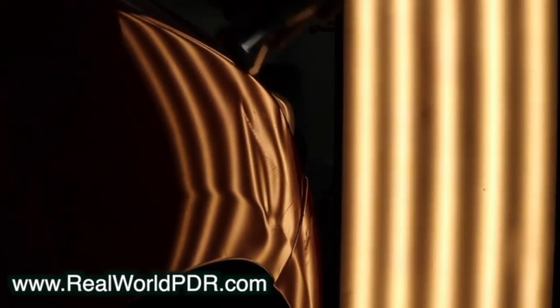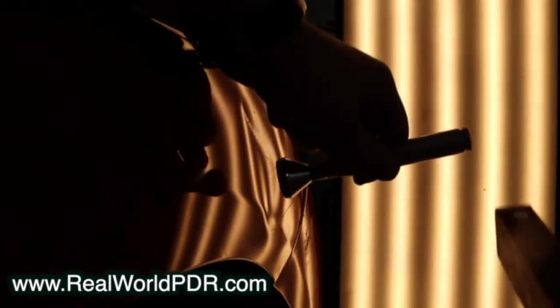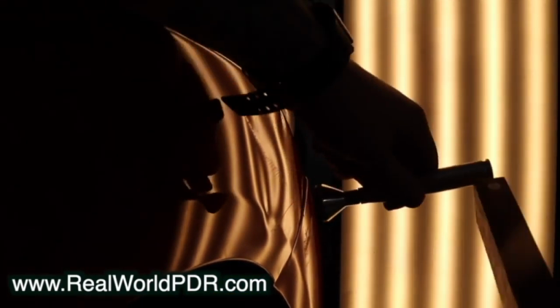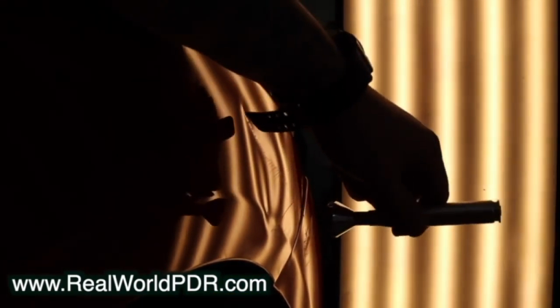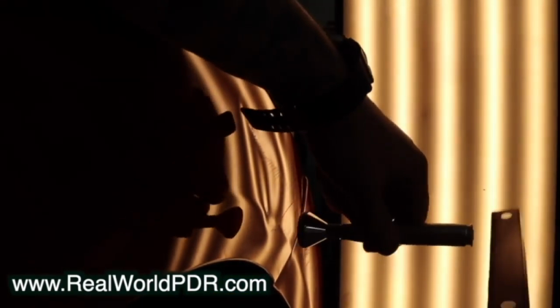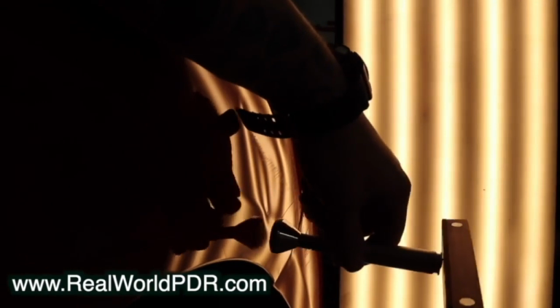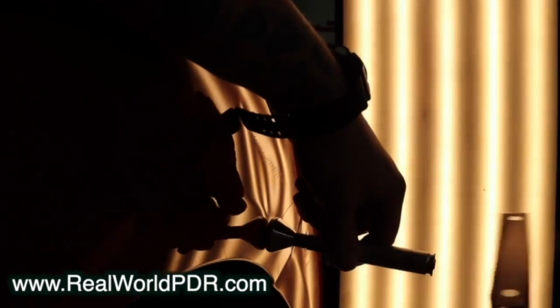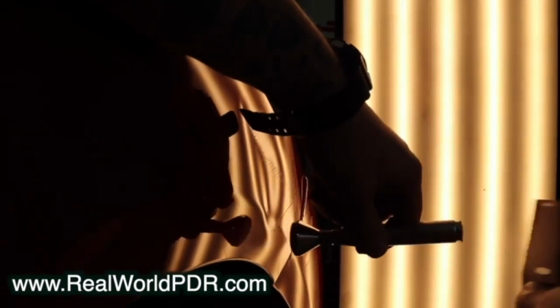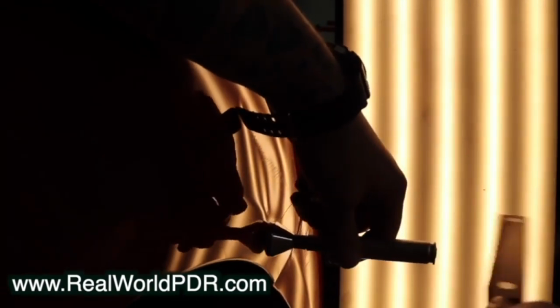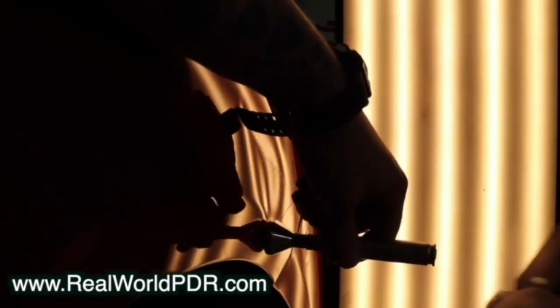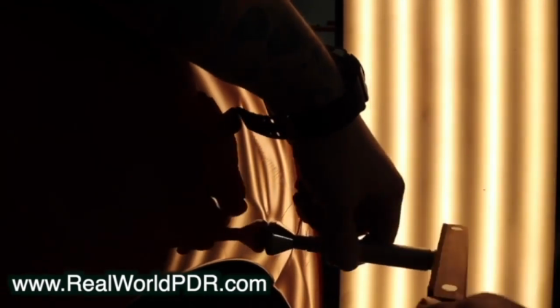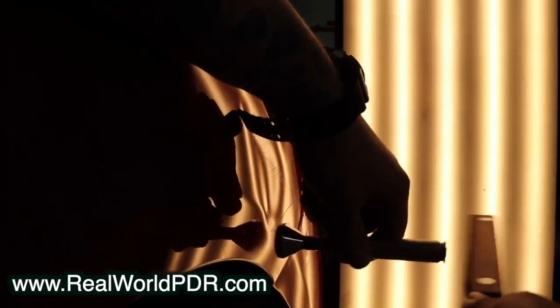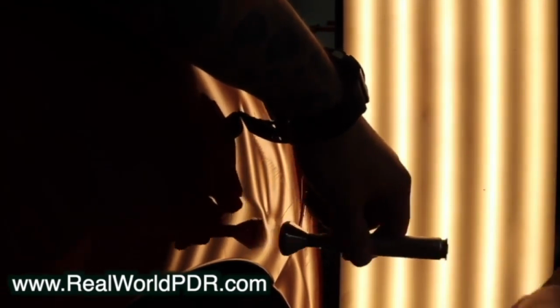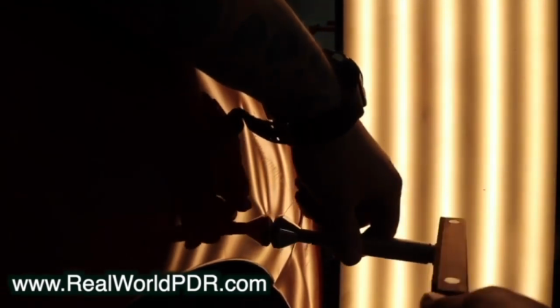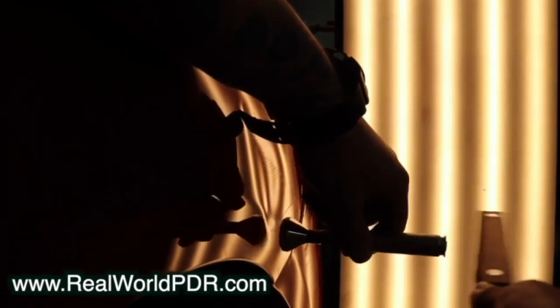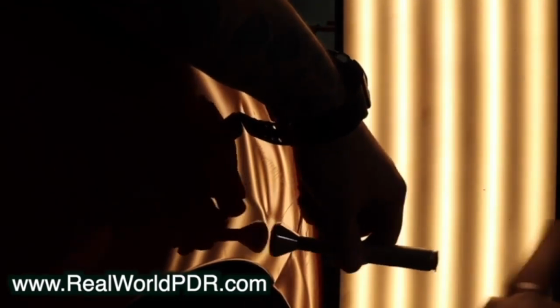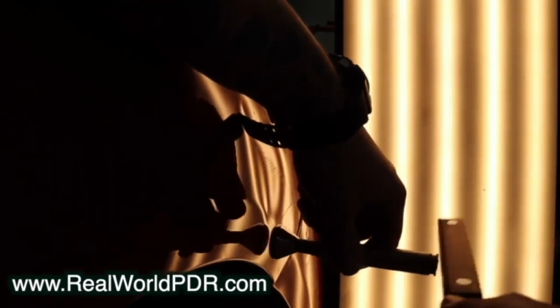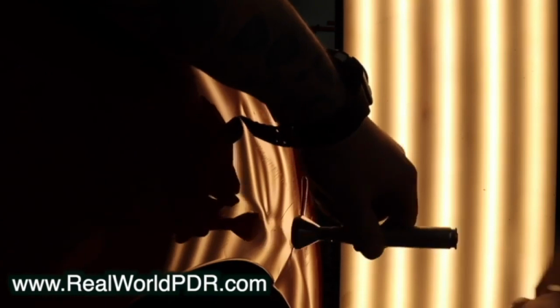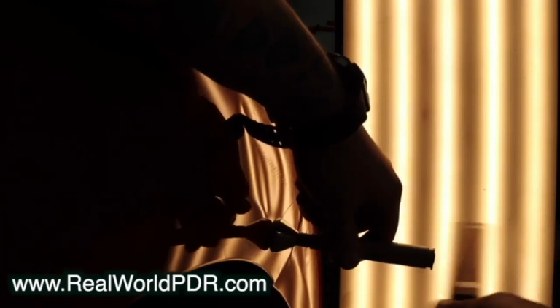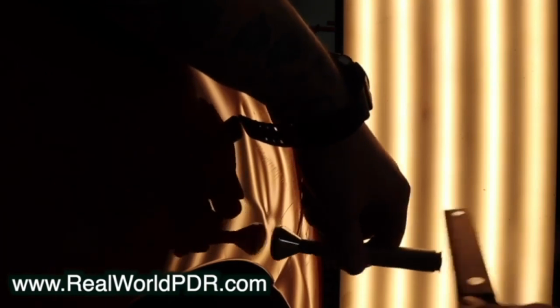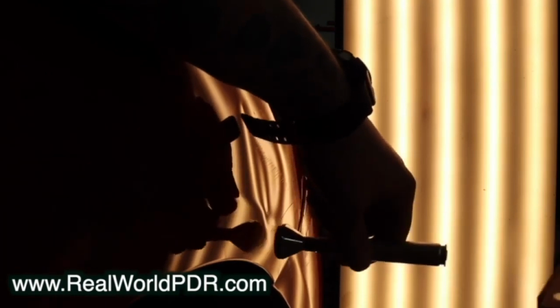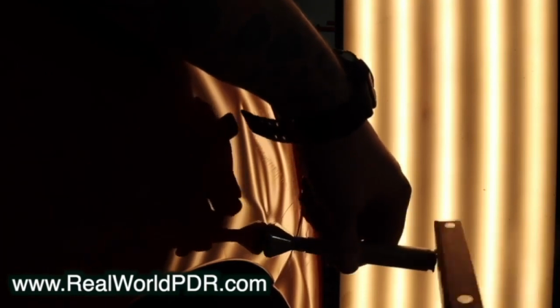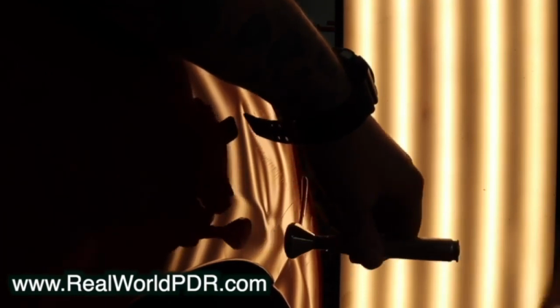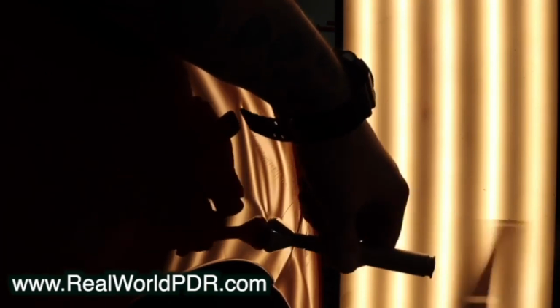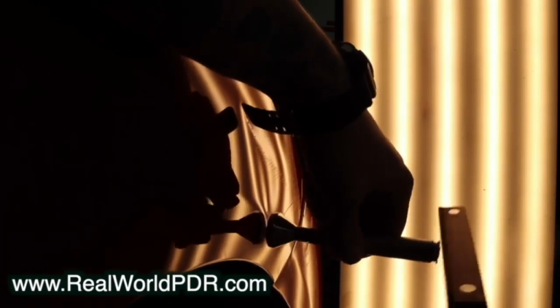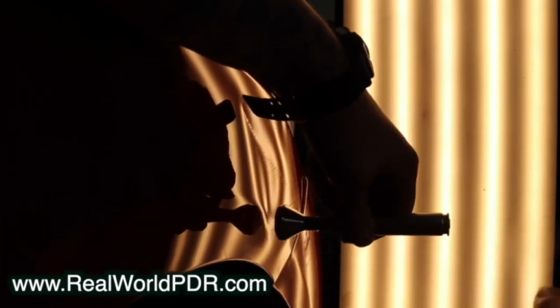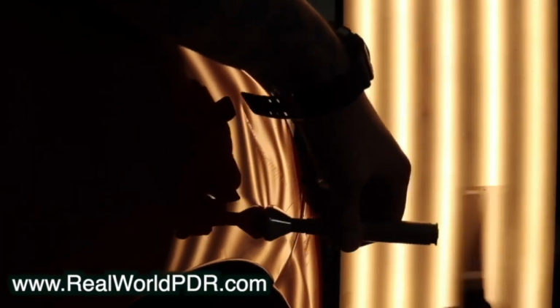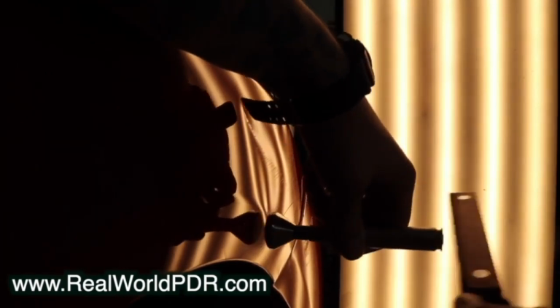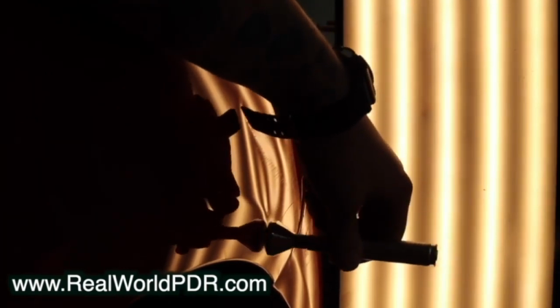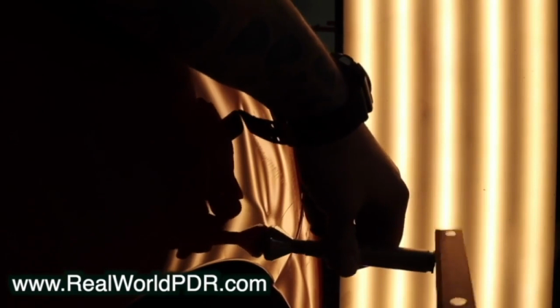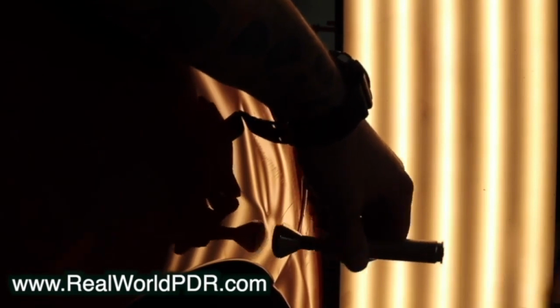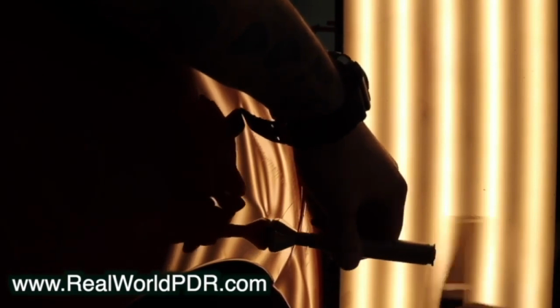Why doesn't that work? Well, trapped pressure. And that's what we're going to relieve here. If you've been on realworldpdr.com for a while or even watched me on YouTube, you're going to know that what I'm going for here is to fix this as cleanly as possible.